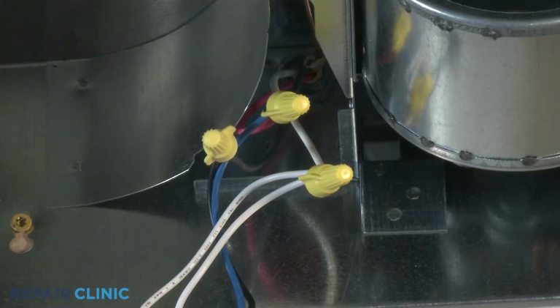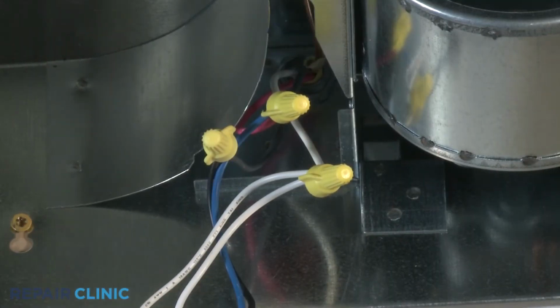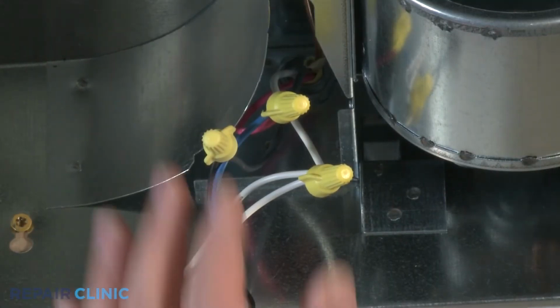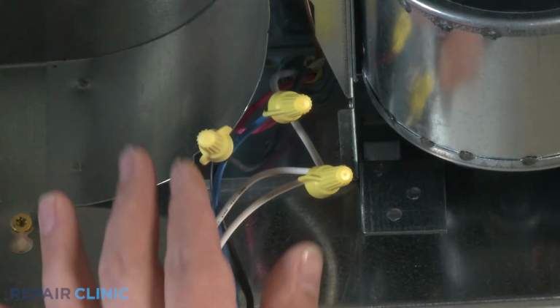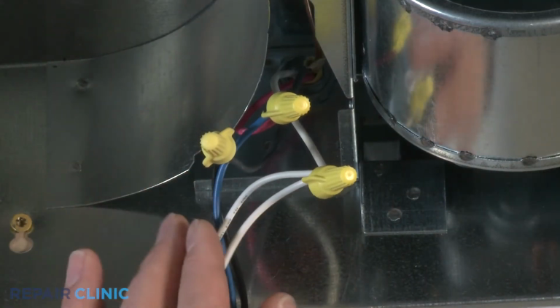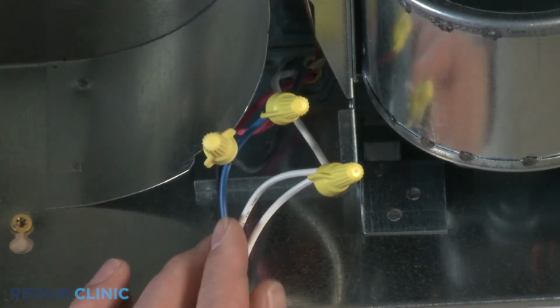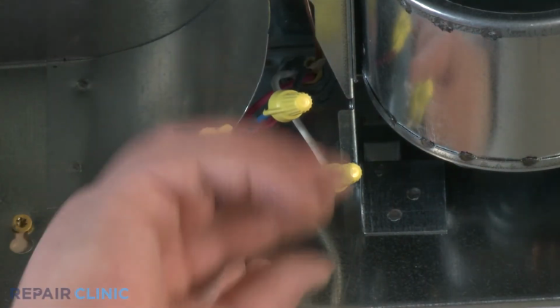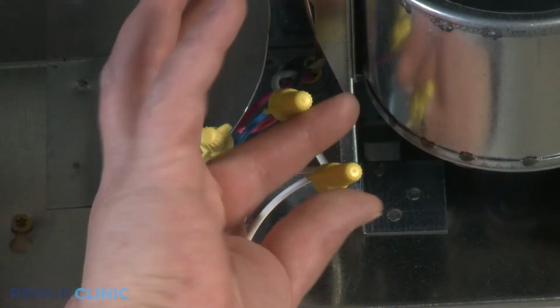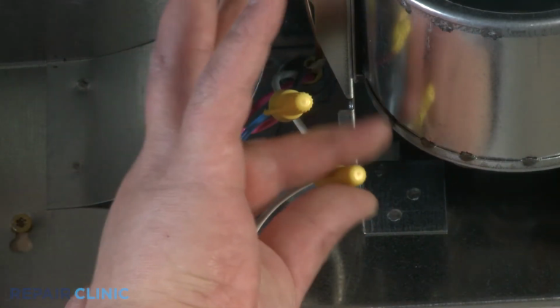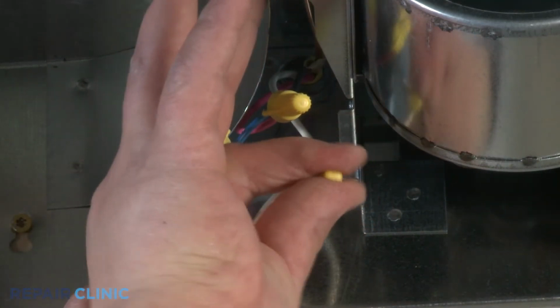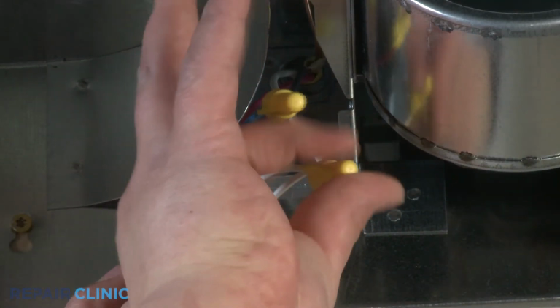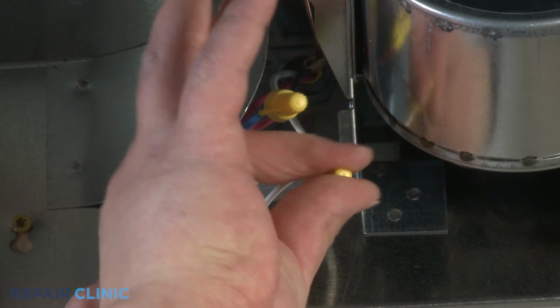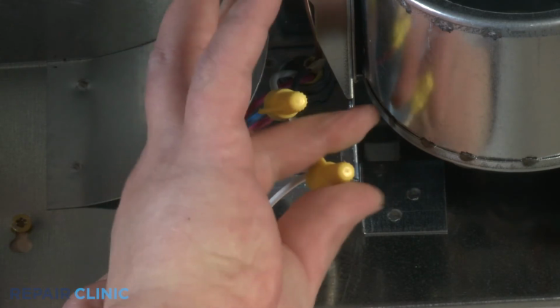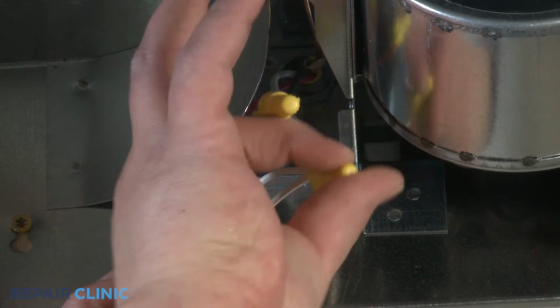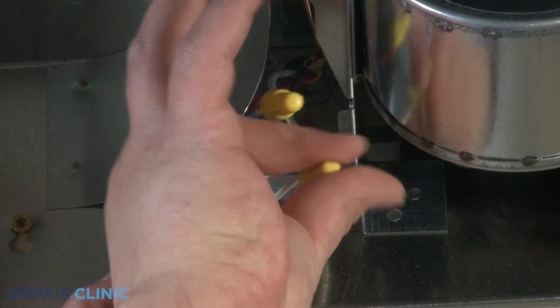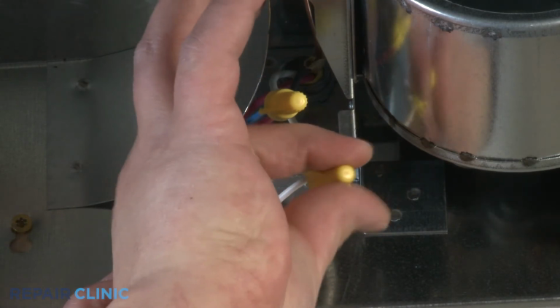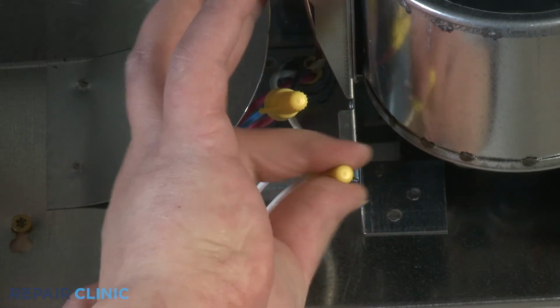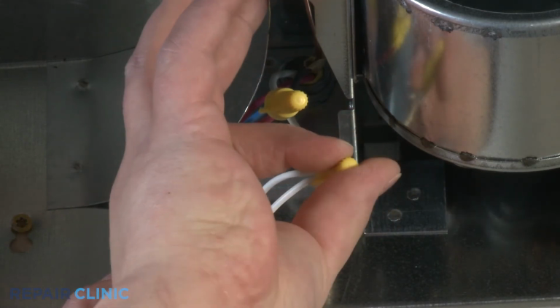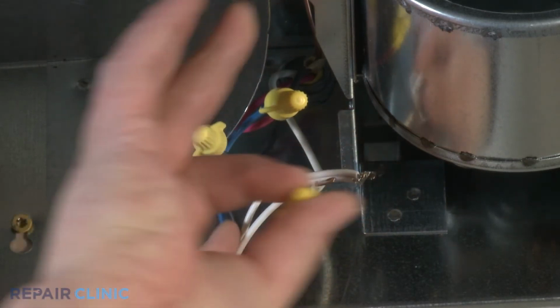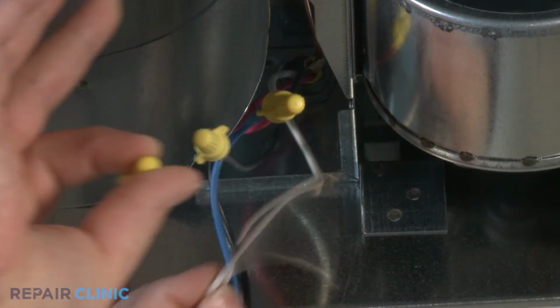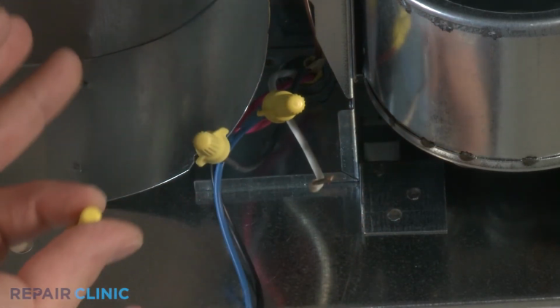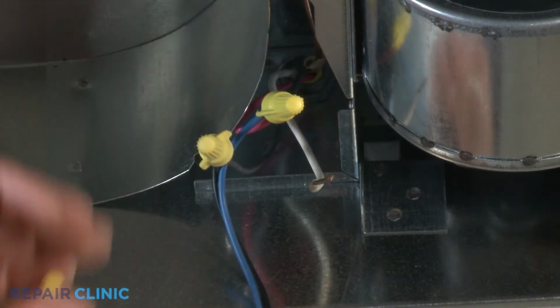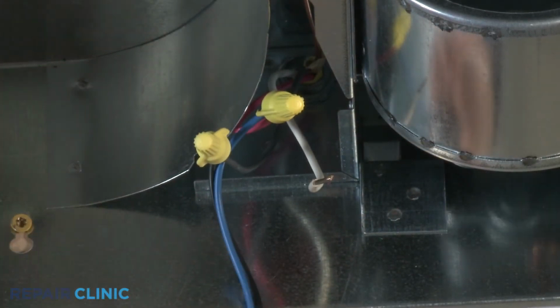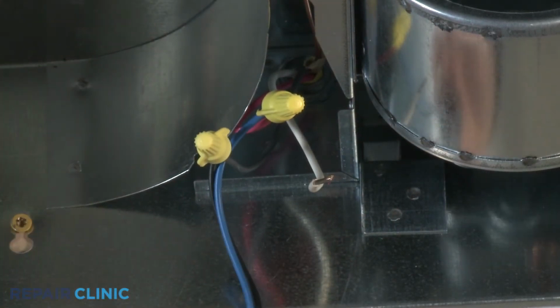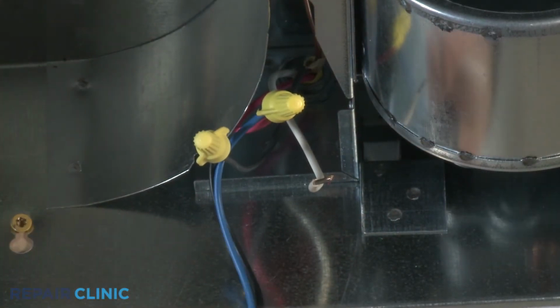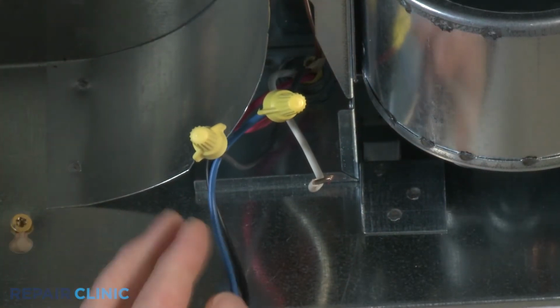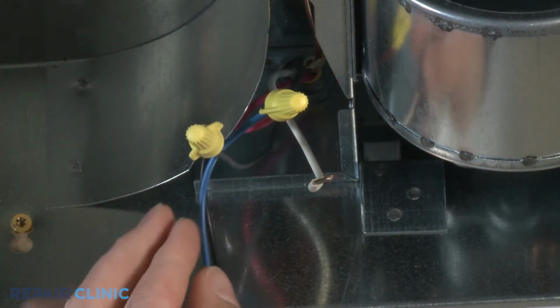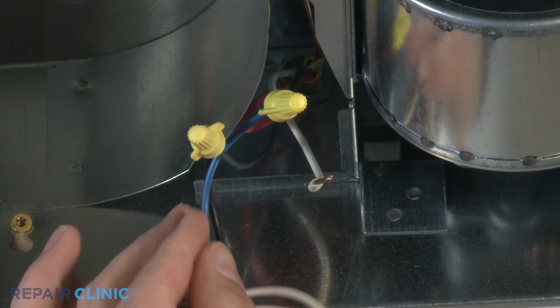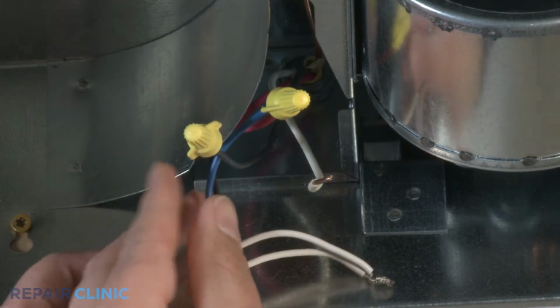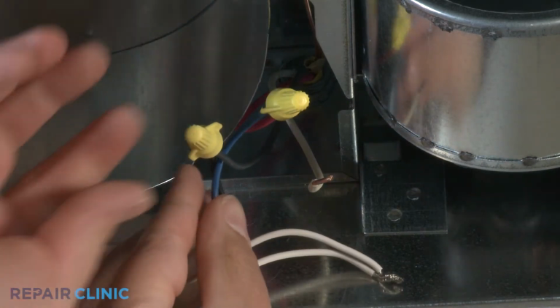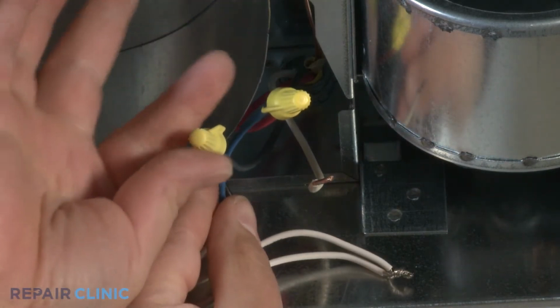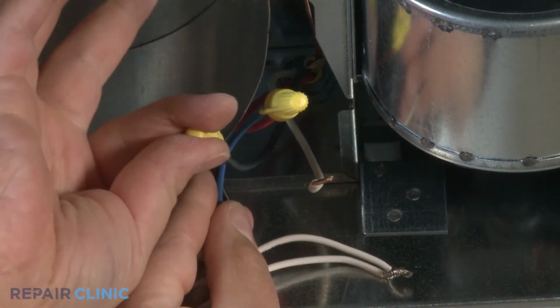Unplug the wire nut from the white wires, then separate both wires. Loosen and remove the wire nut from the black wires, then separate them.